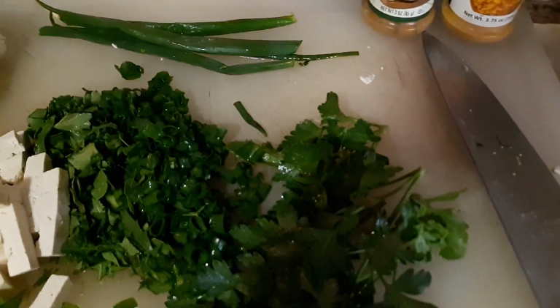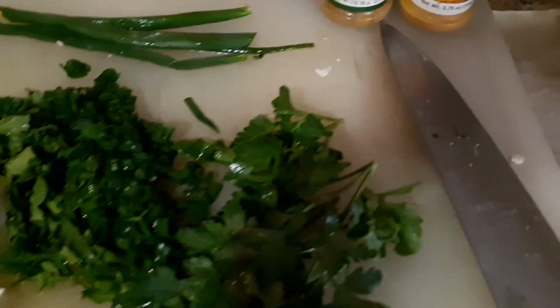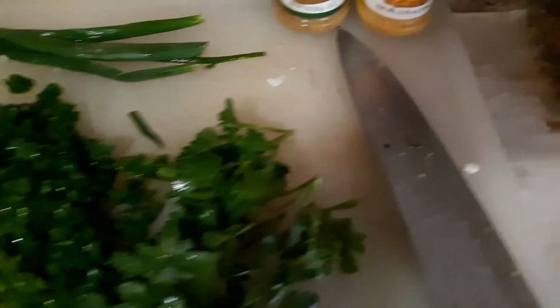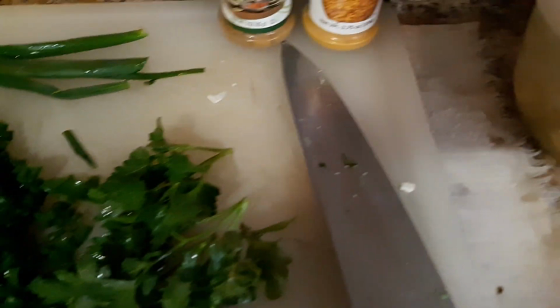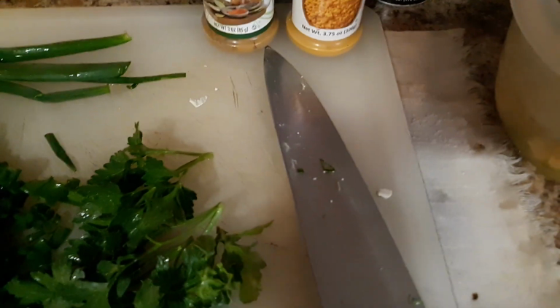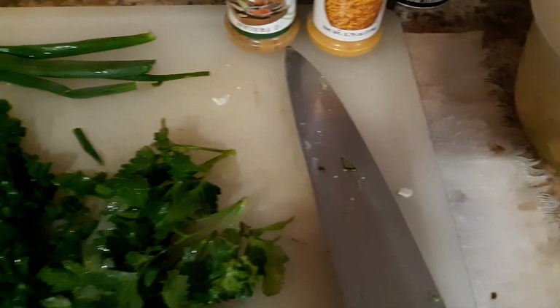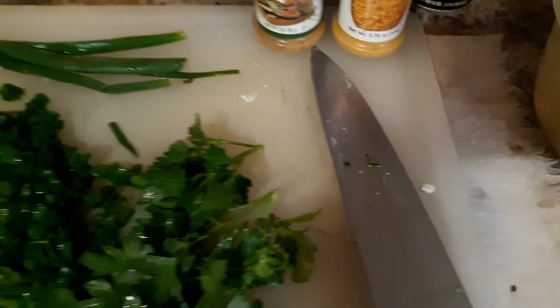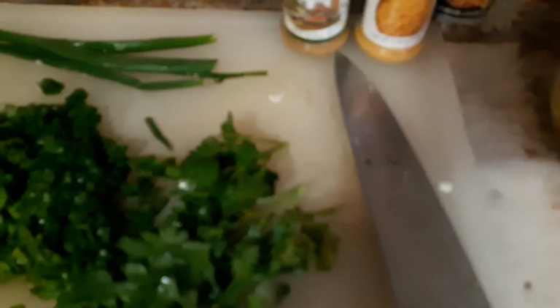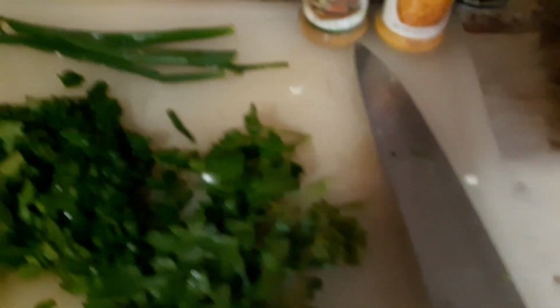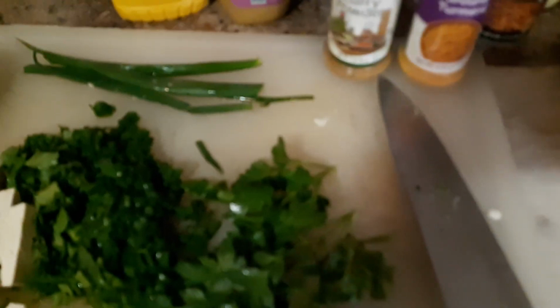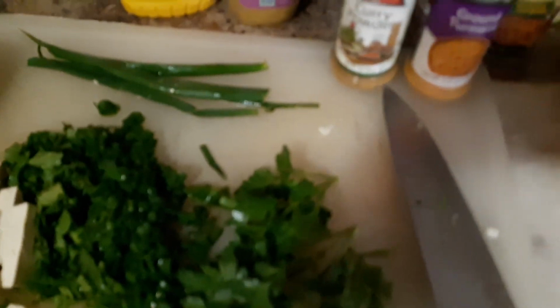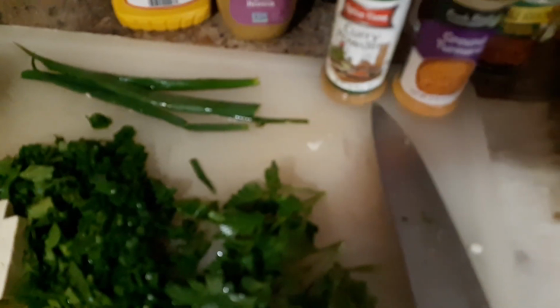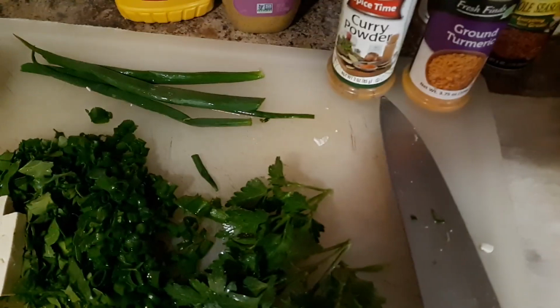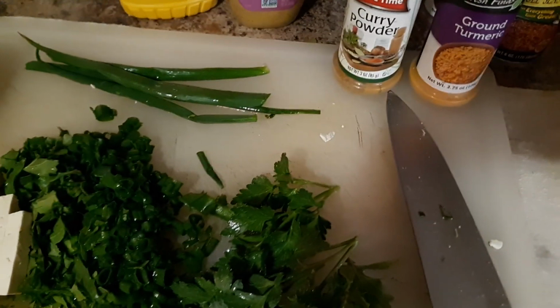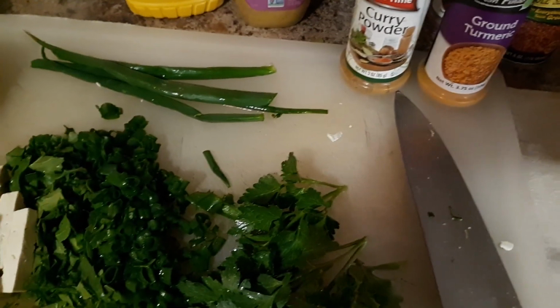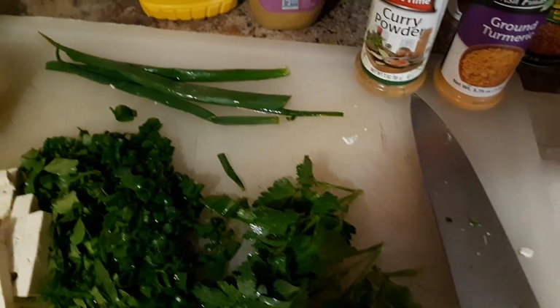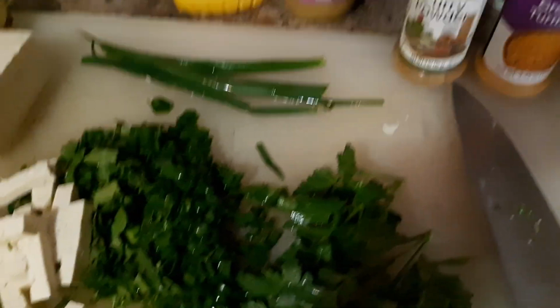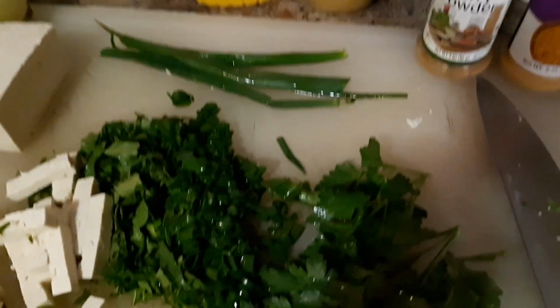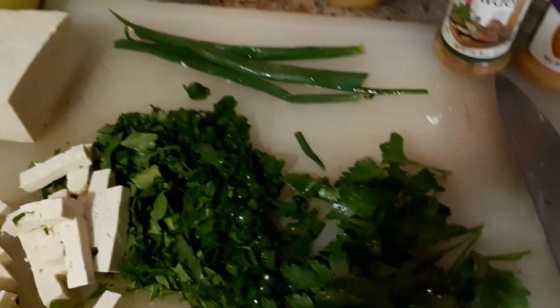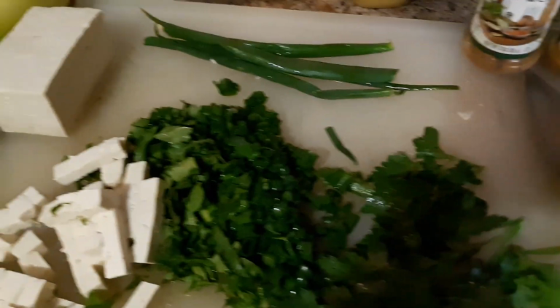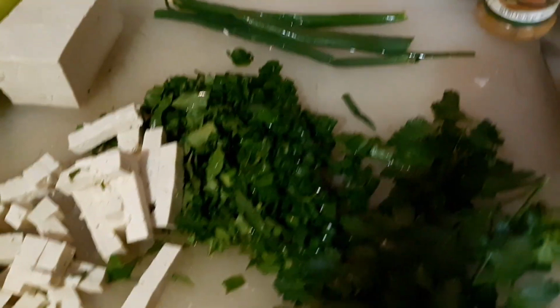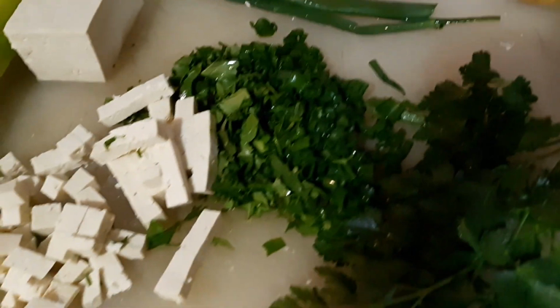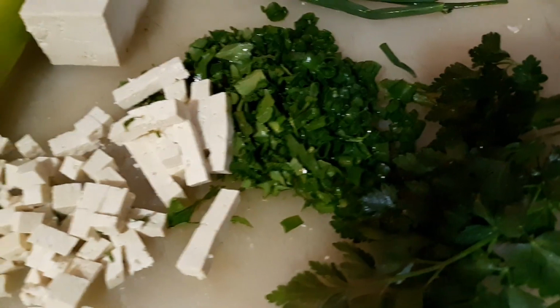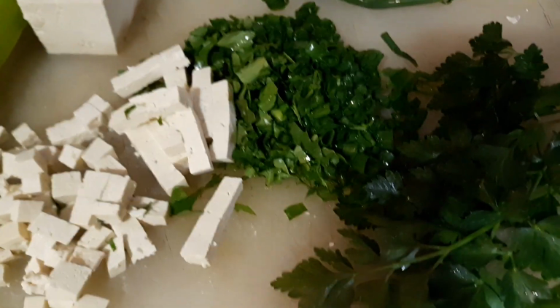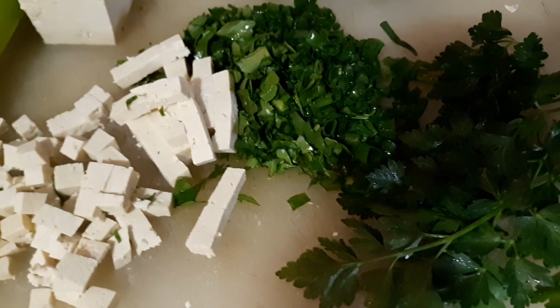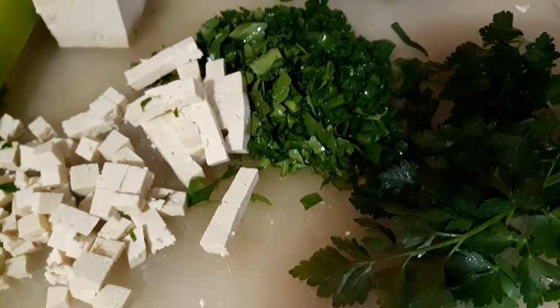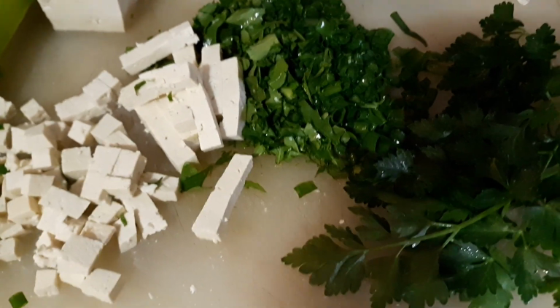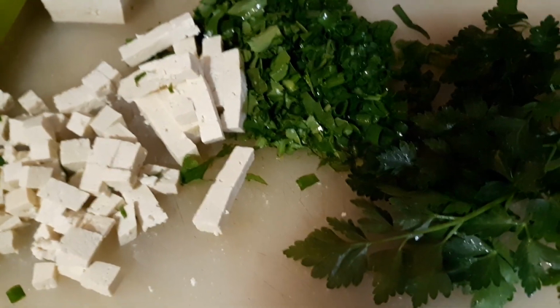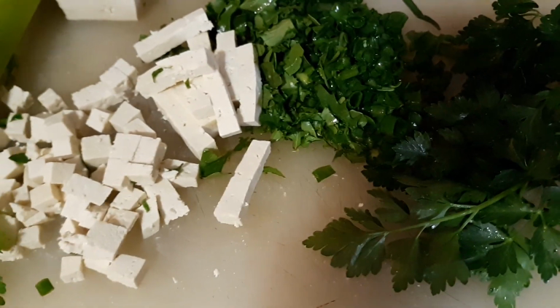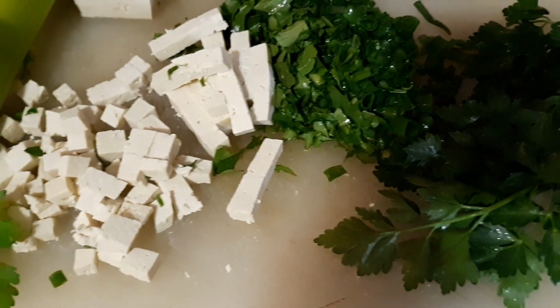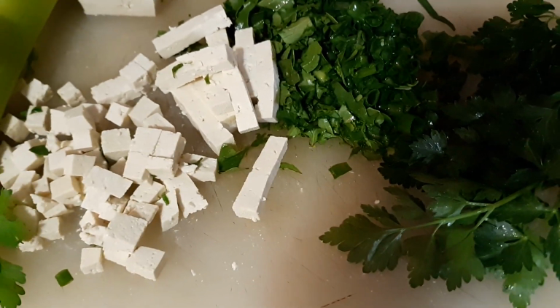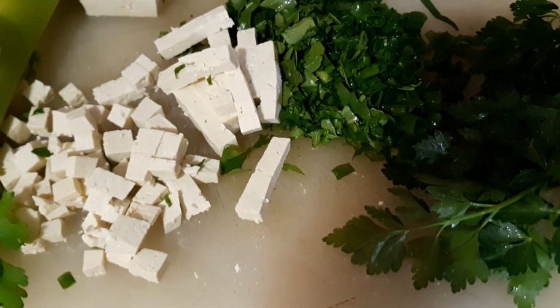And I like to add a splash of vinegar to my potato salad and egg salad. Gives it an extra little zing.